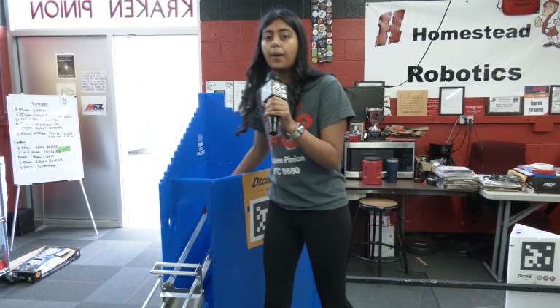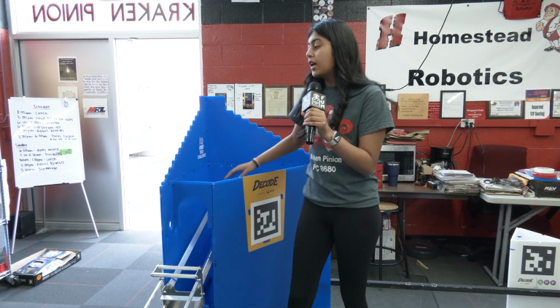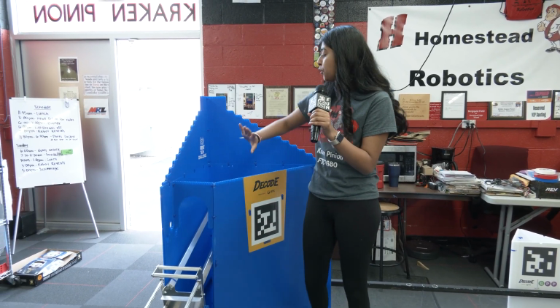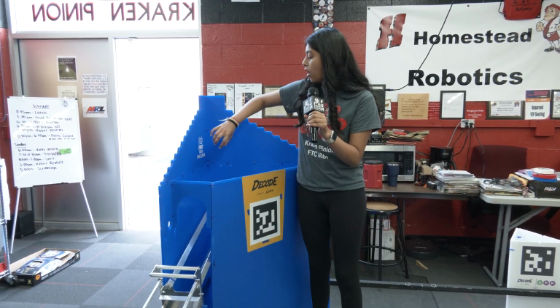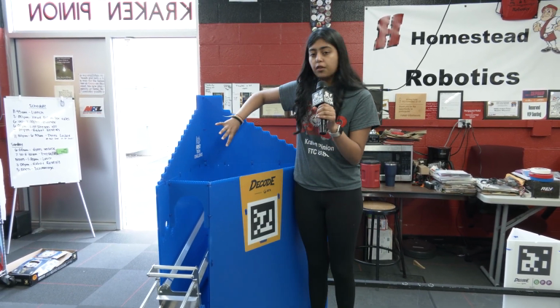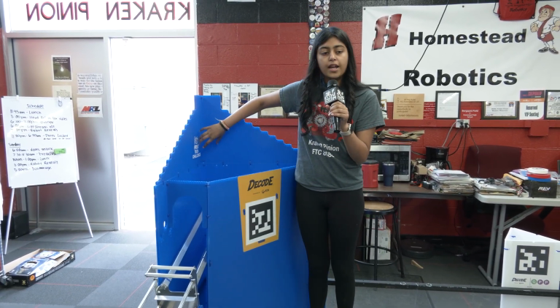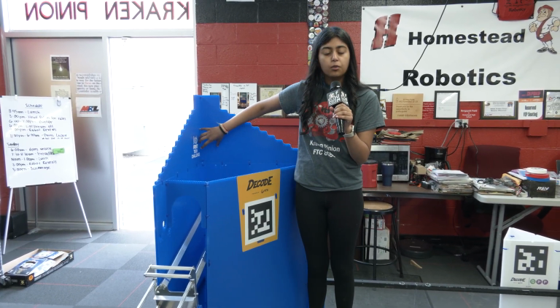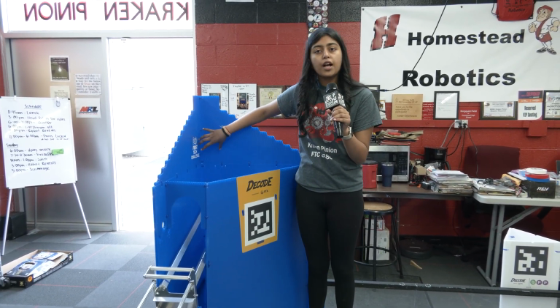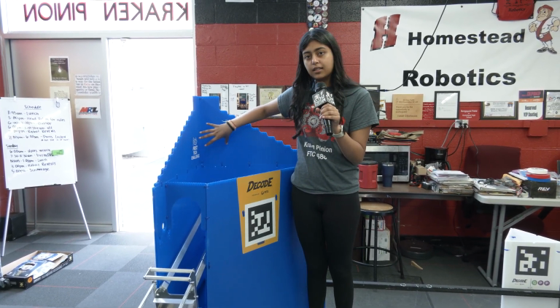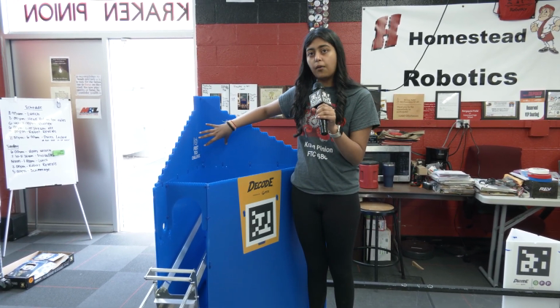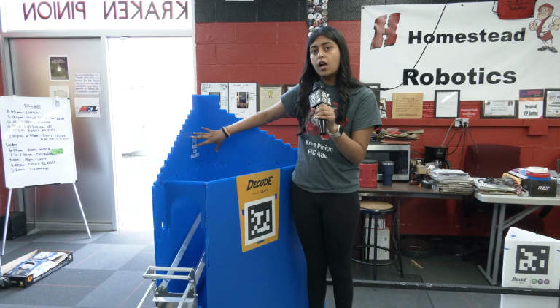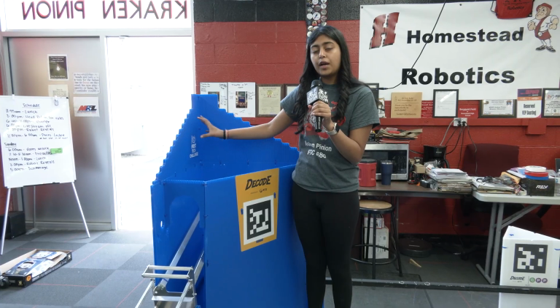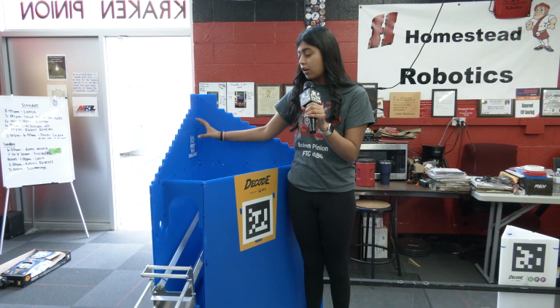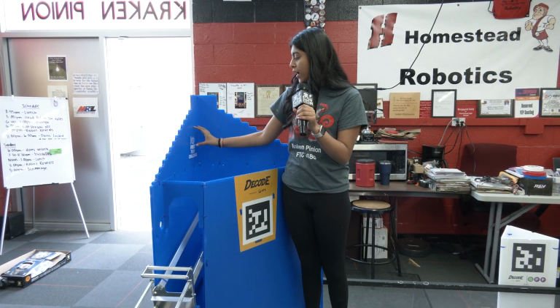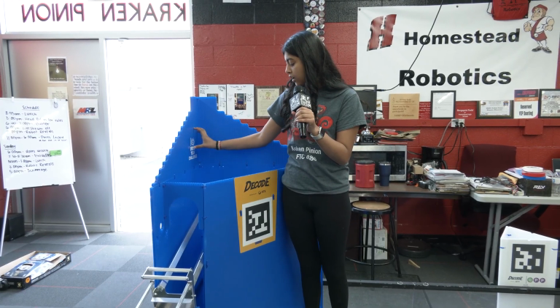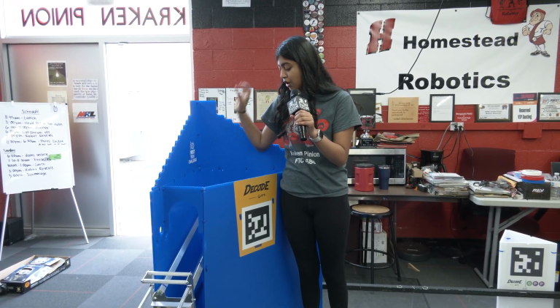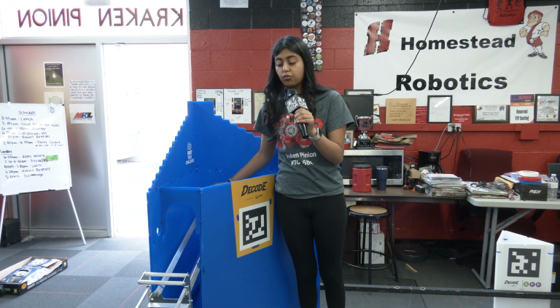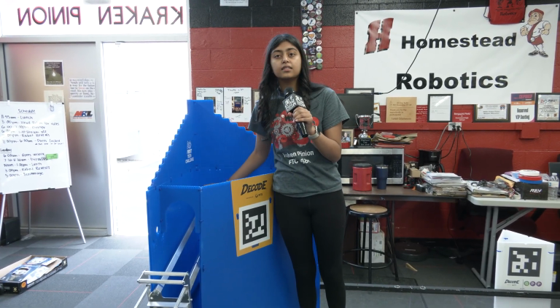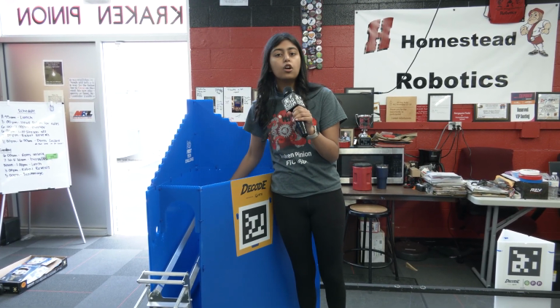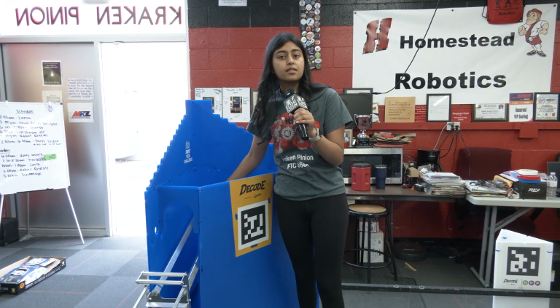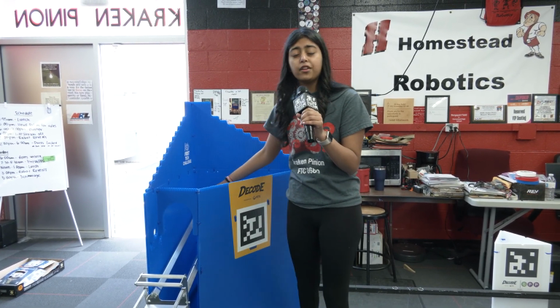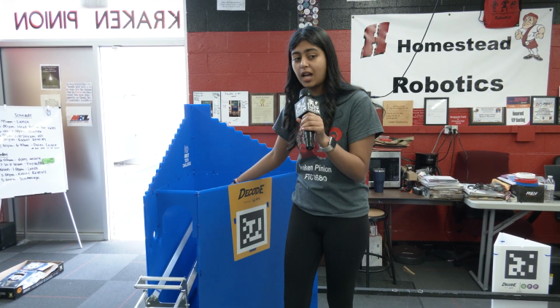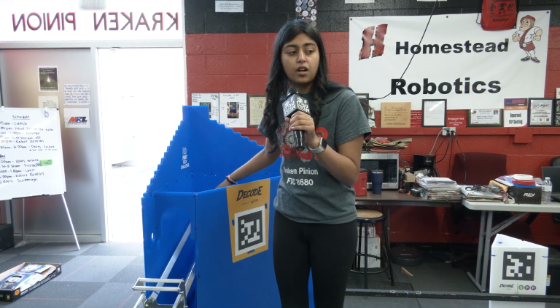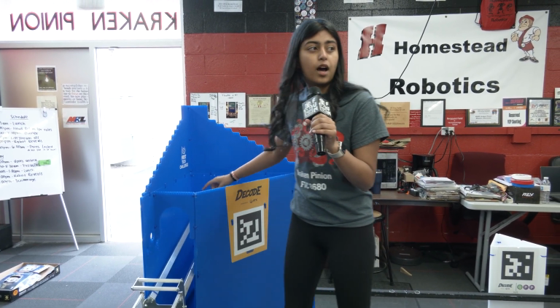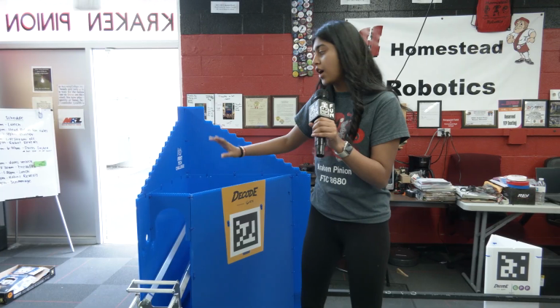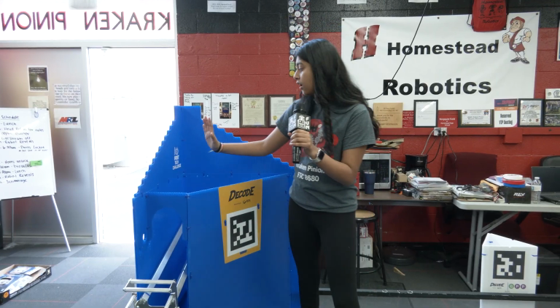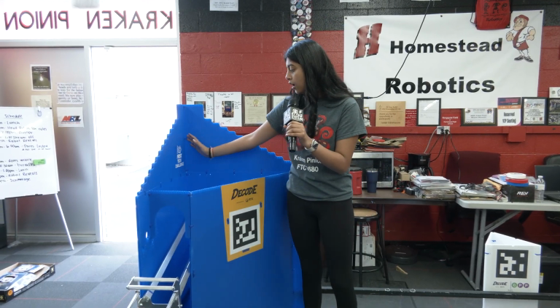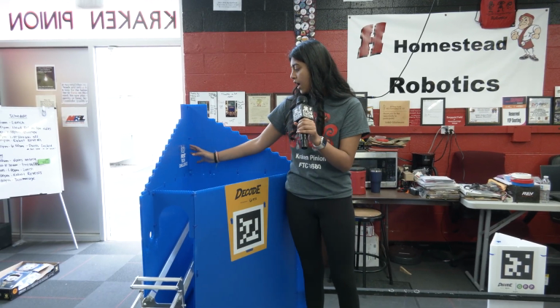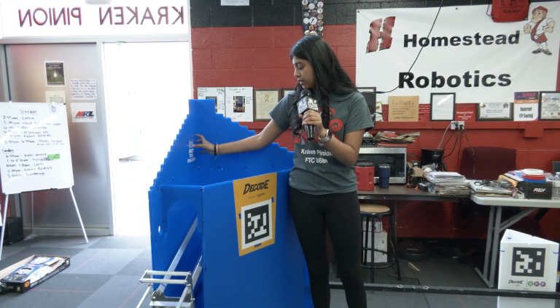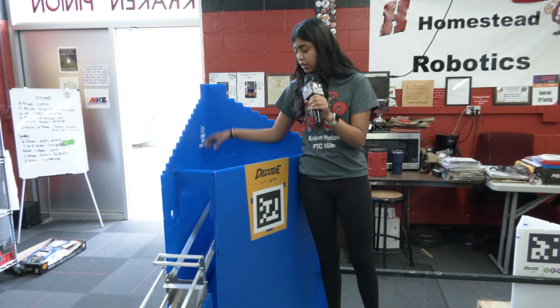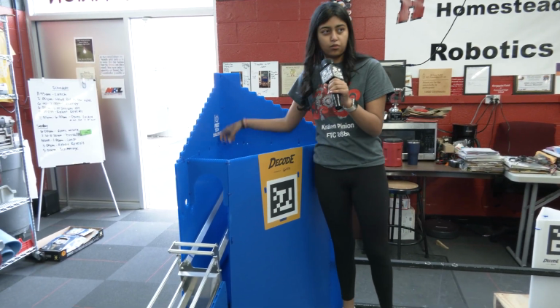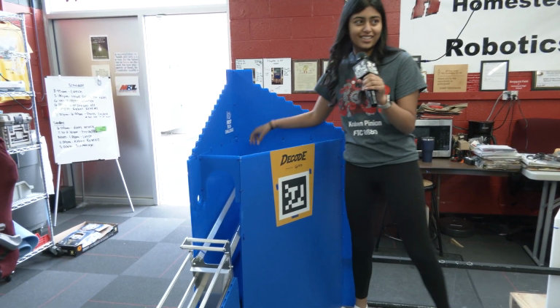If you hit it hard enough right here, we're going to try and test that out right now. If you hit it hard enough and it drops right down, we're going to see whether it skips or not. Anya, can you try hitting hard and make sure it goes right down?